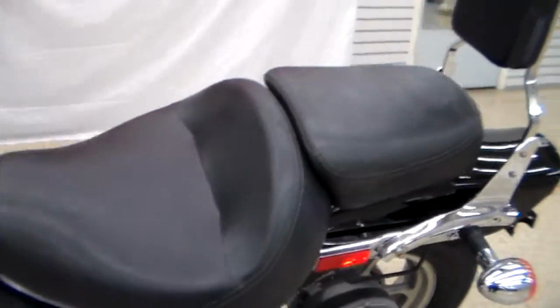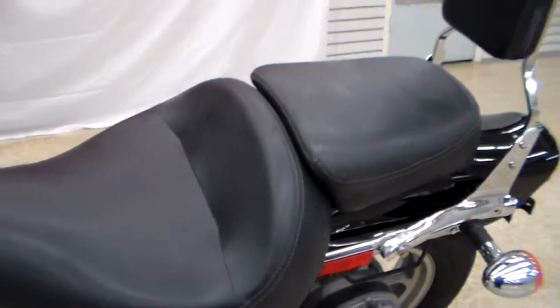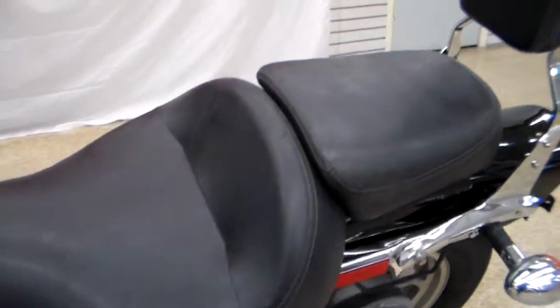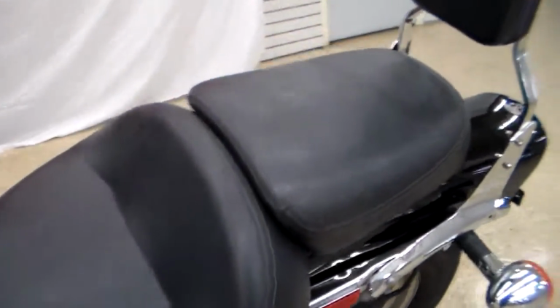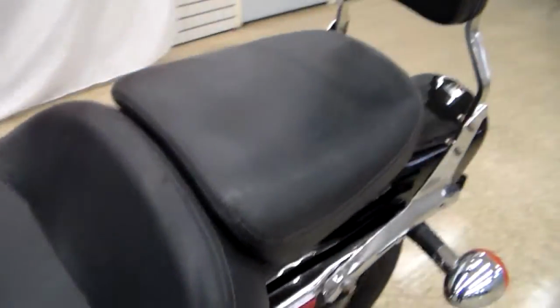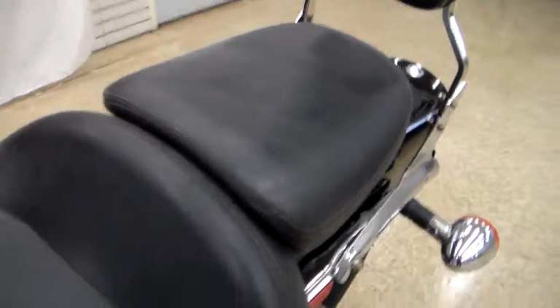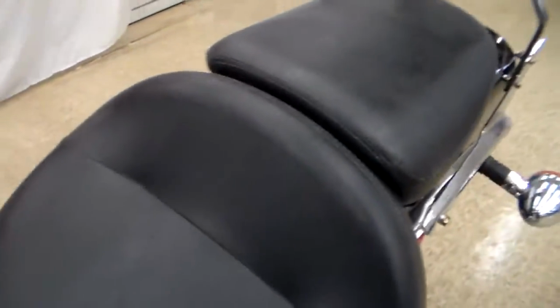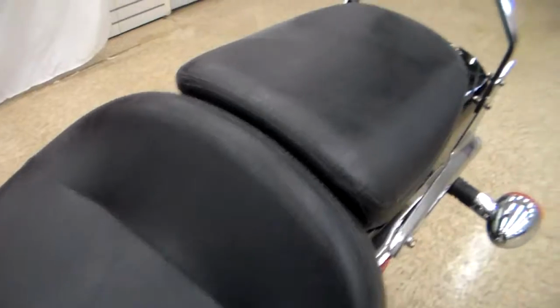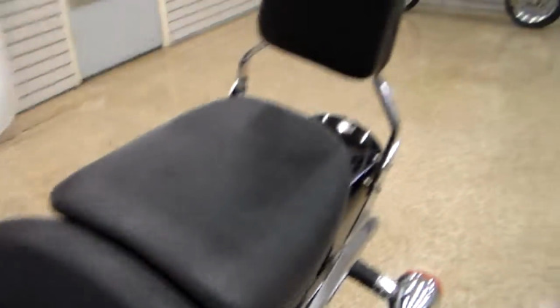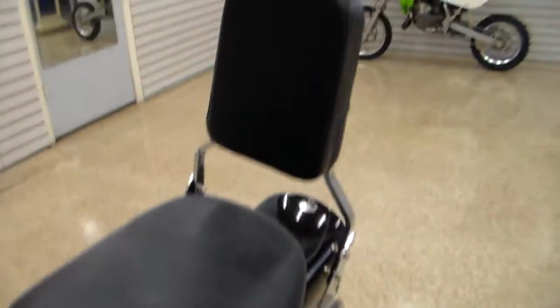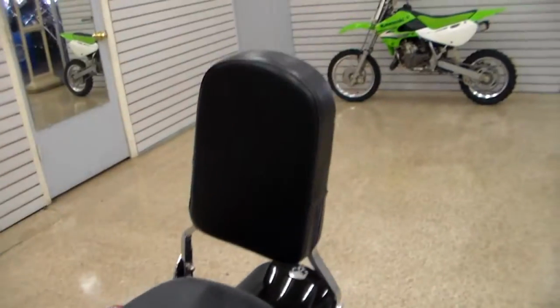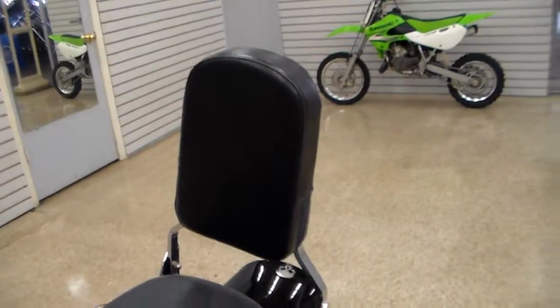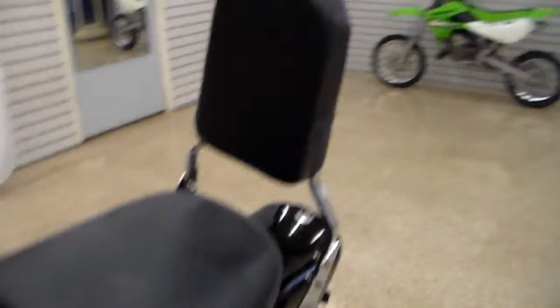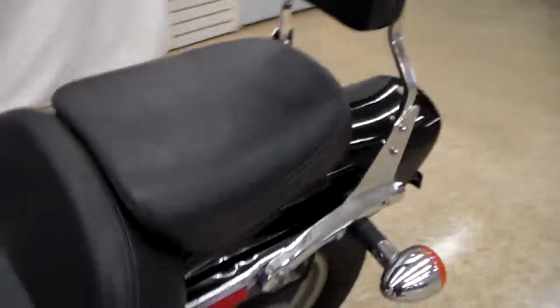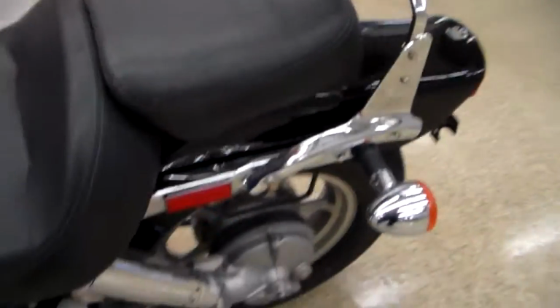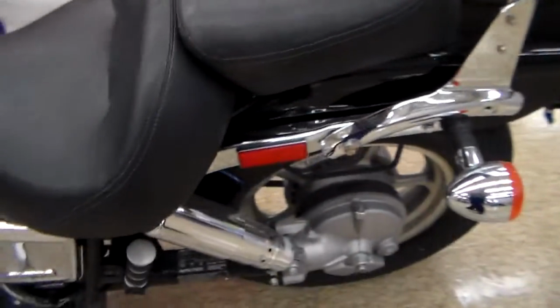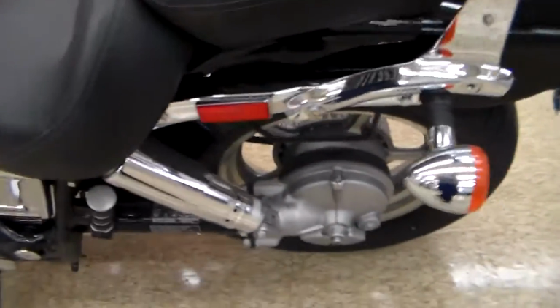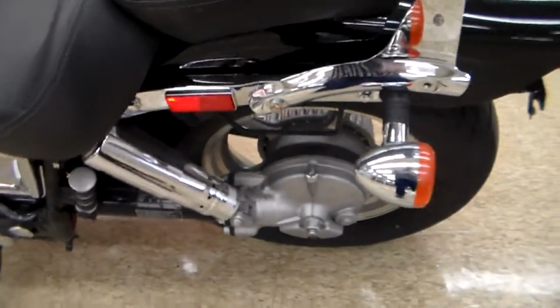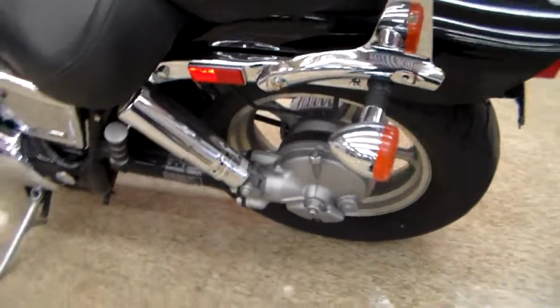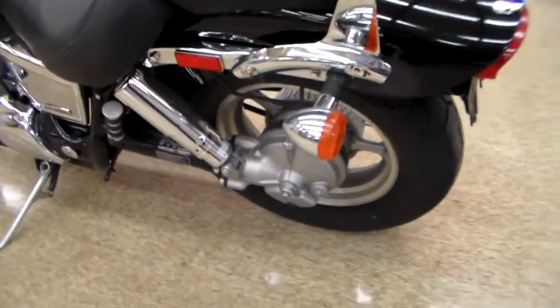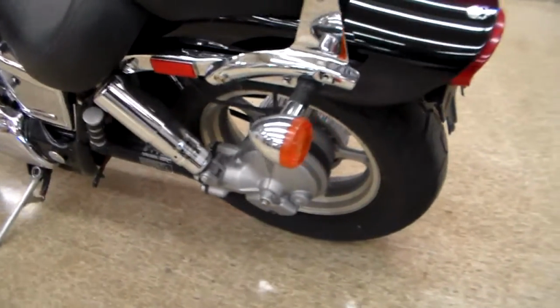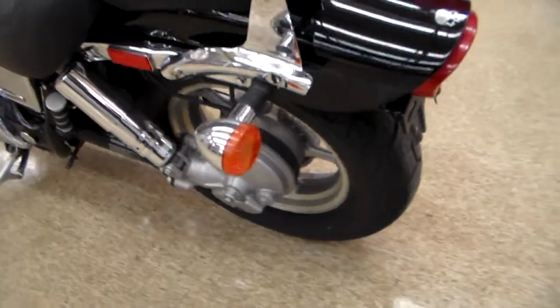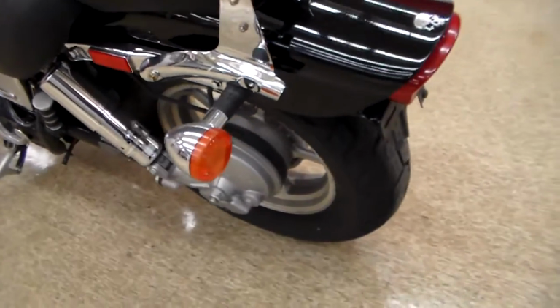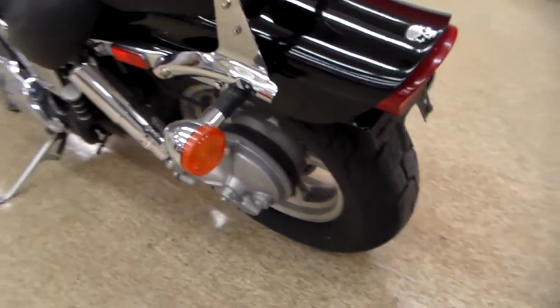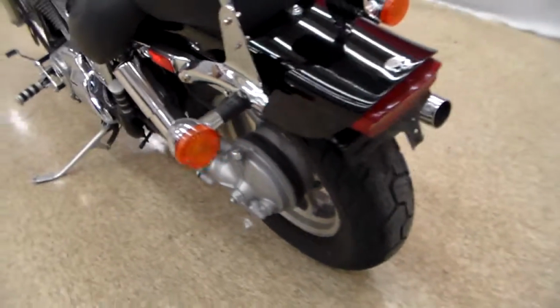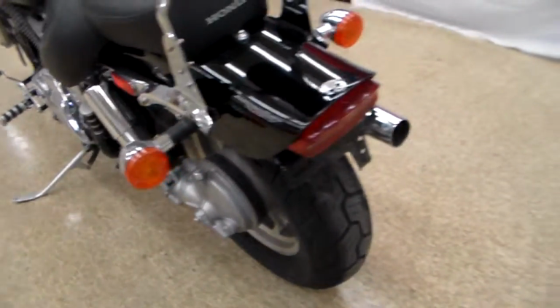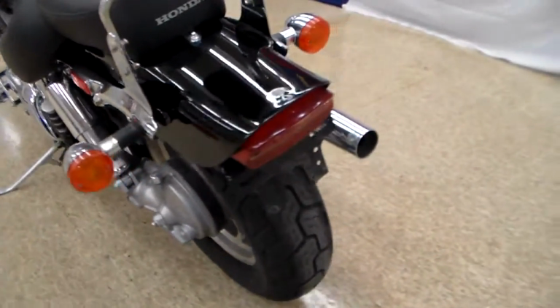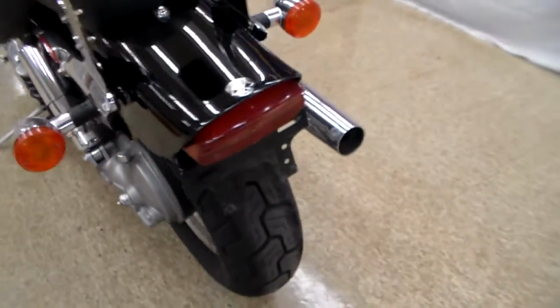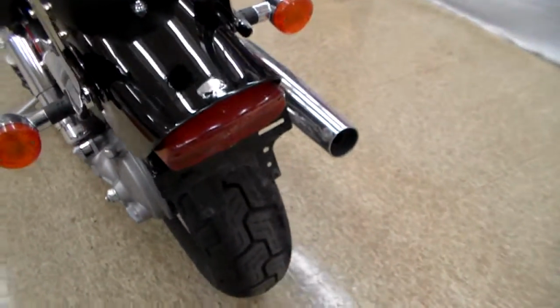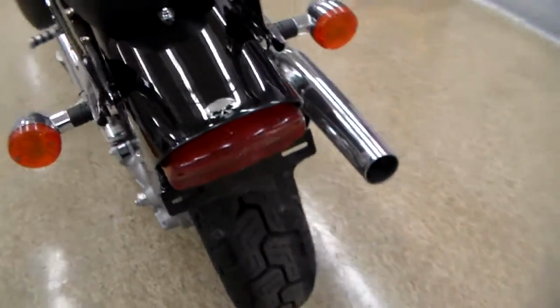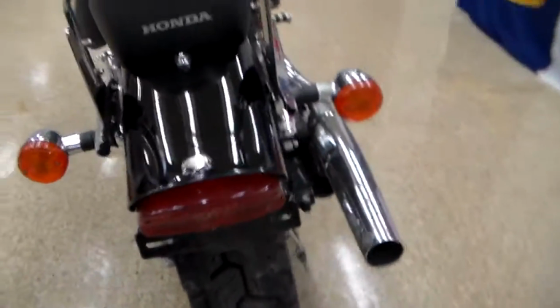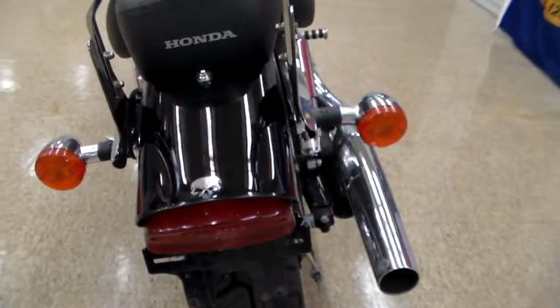The seat is a big comfy seat. It's got the nice backrest. It is shaft drive, so no chains, no belts, no worries, no problems.